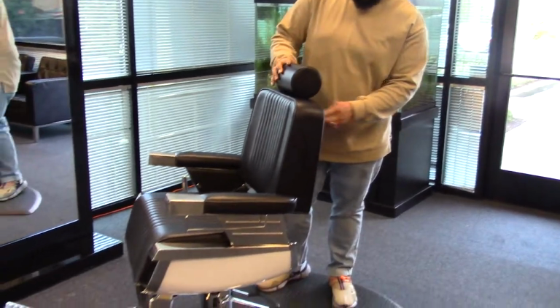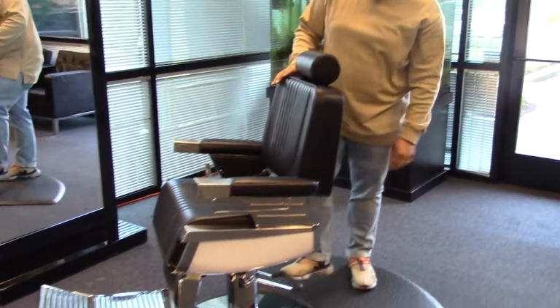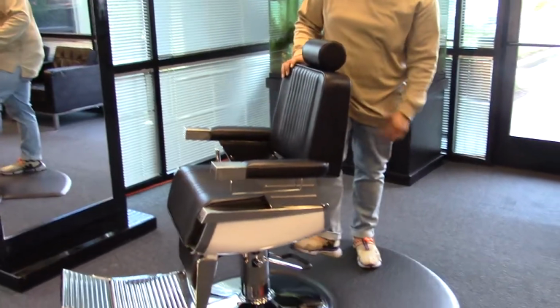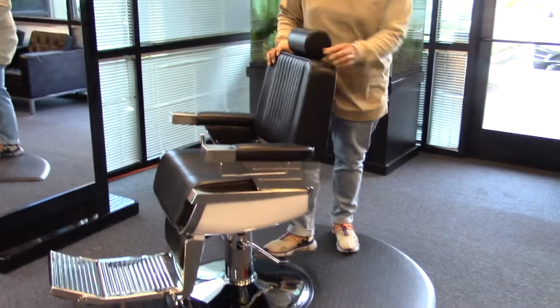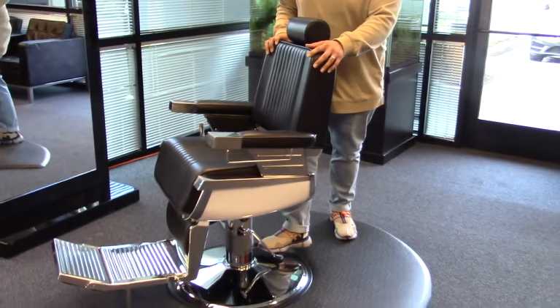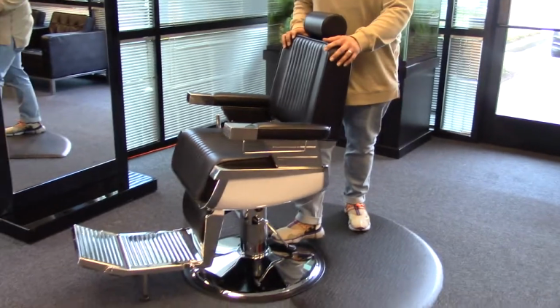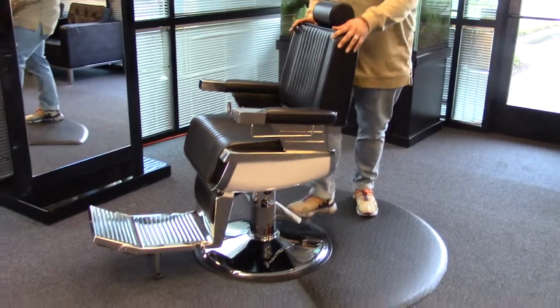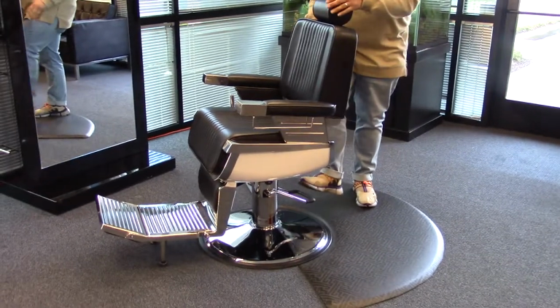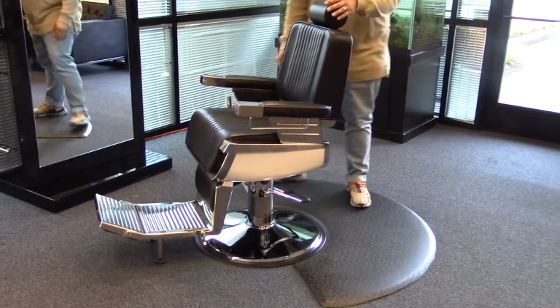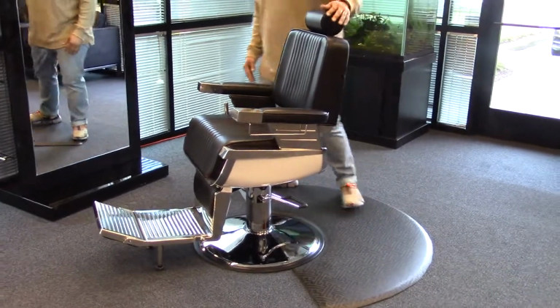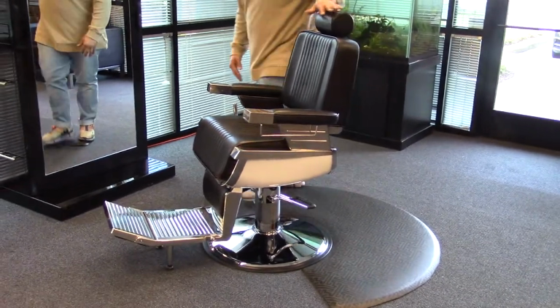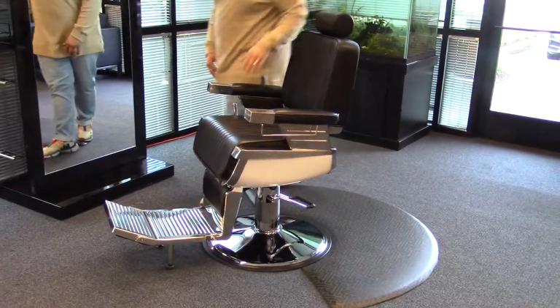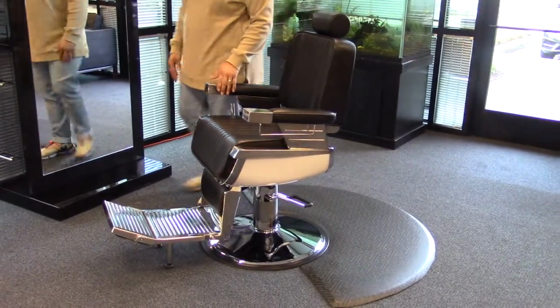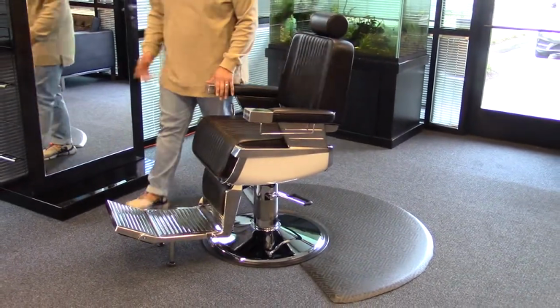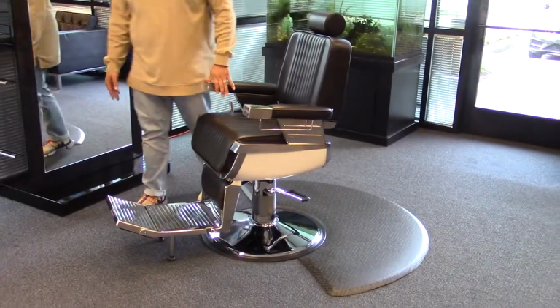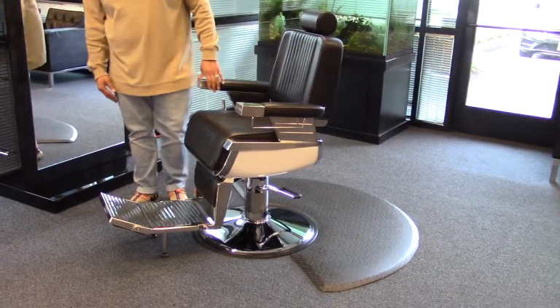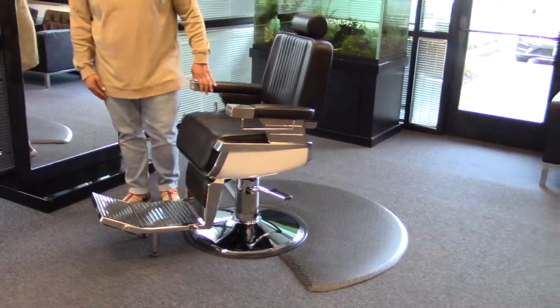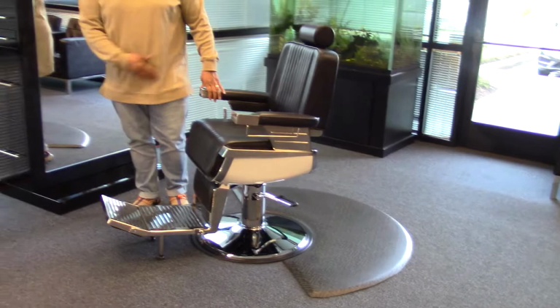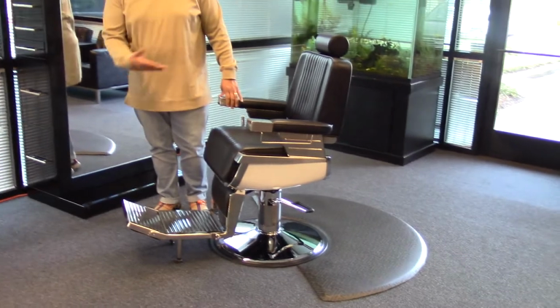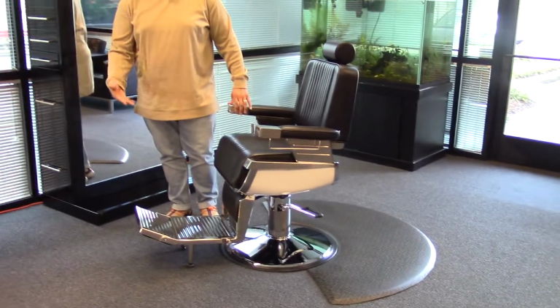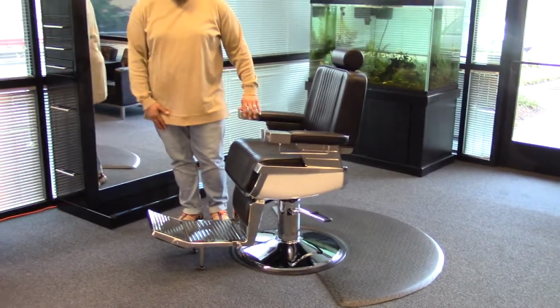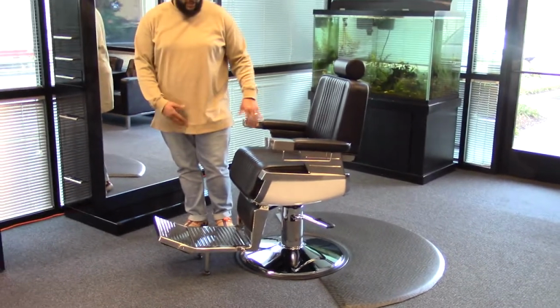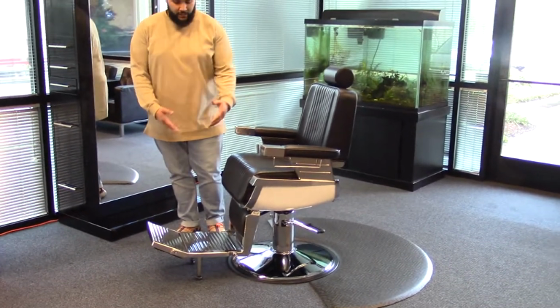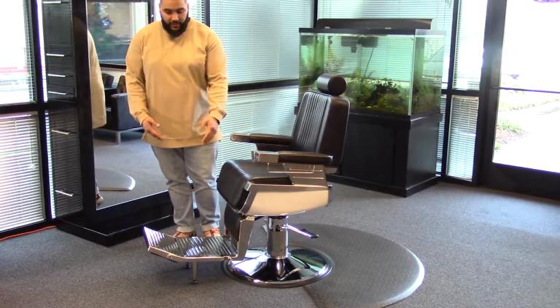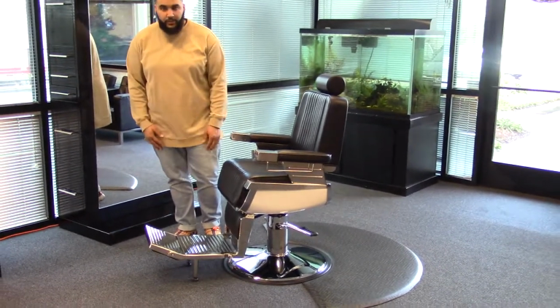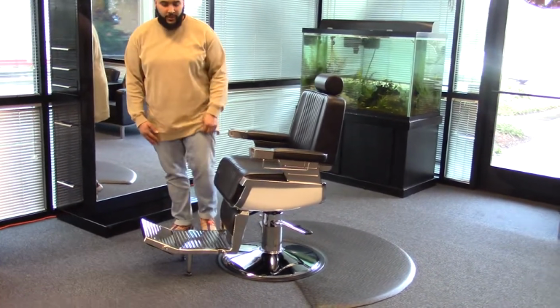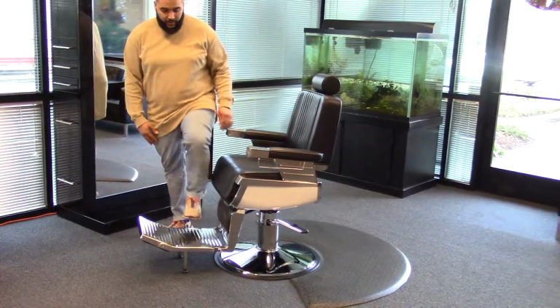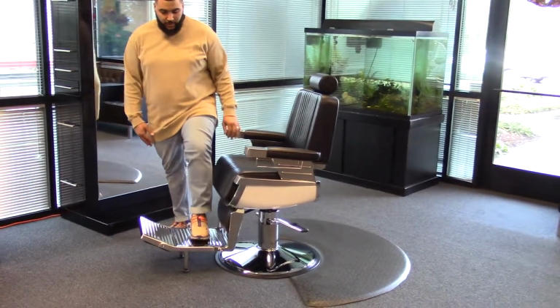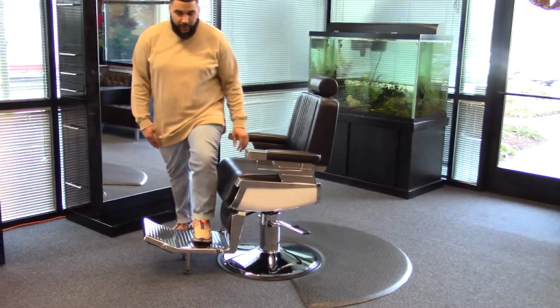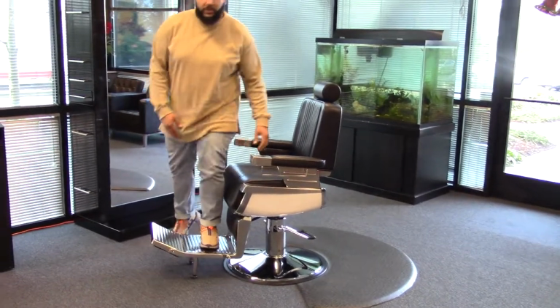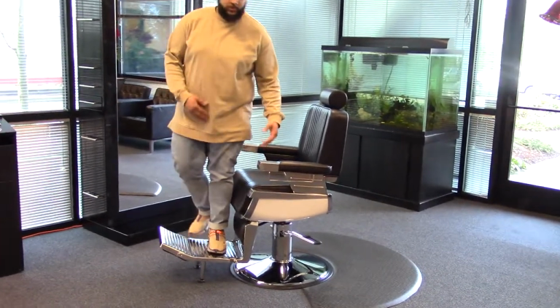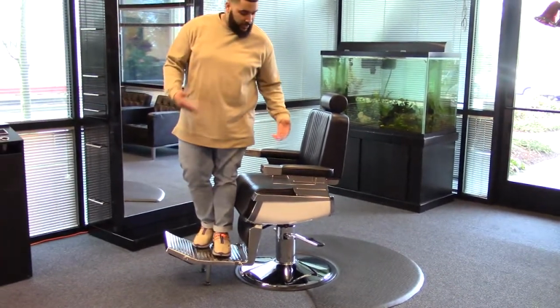And since this chair is heavy duty, it is sturdy — weighs almost 200 pounds — so when your clients get off the chair and if they stand on the foot pad, you have no issues with tipping.